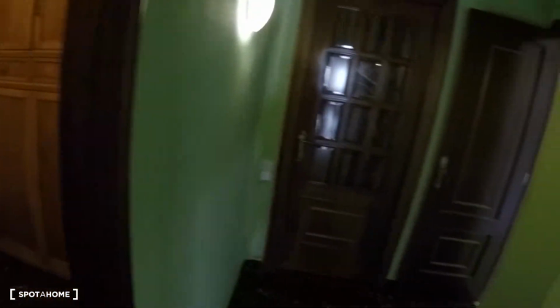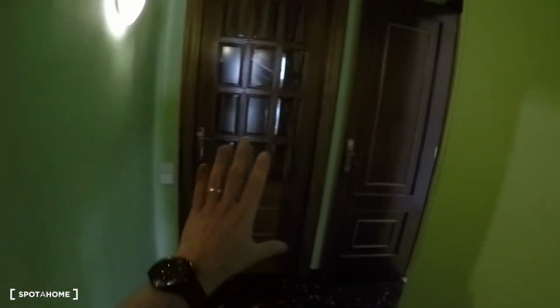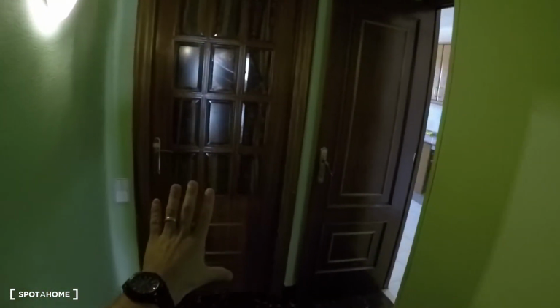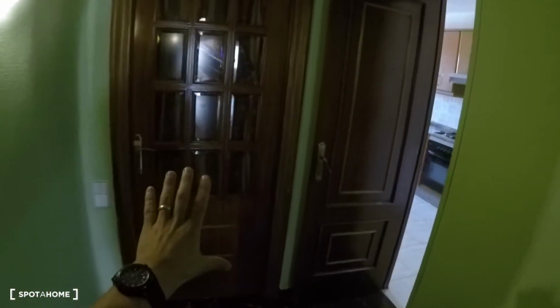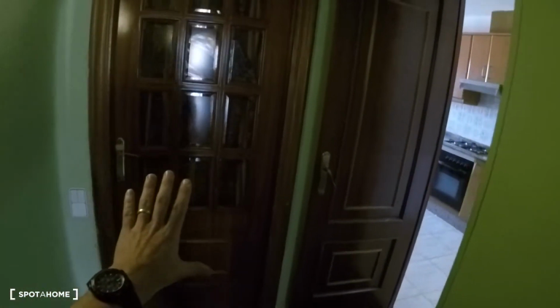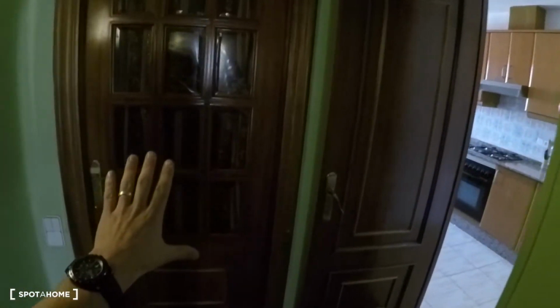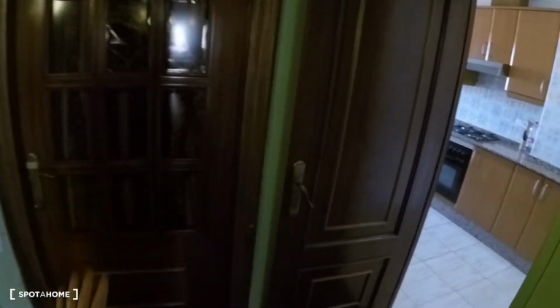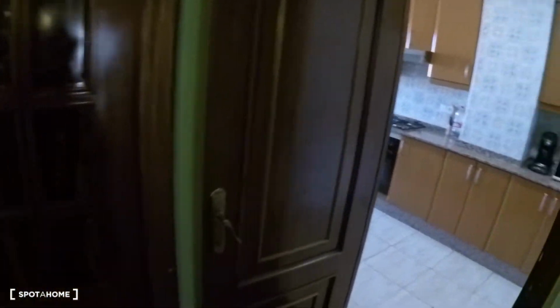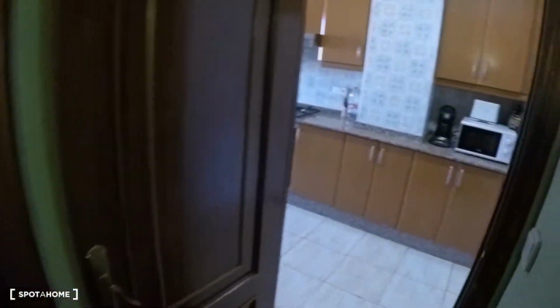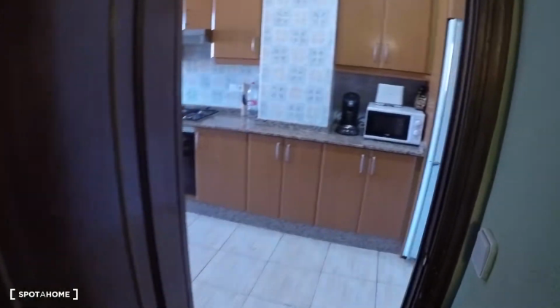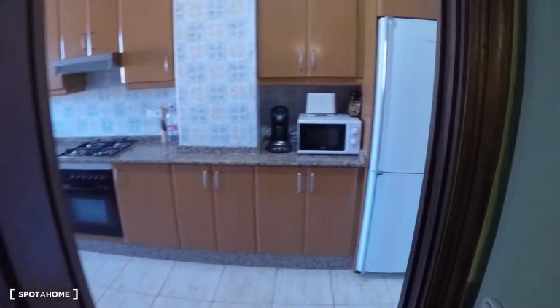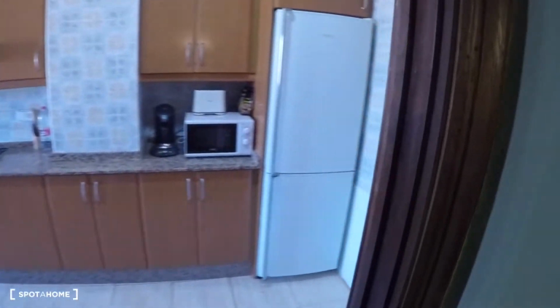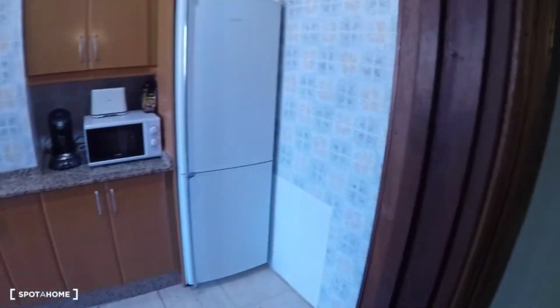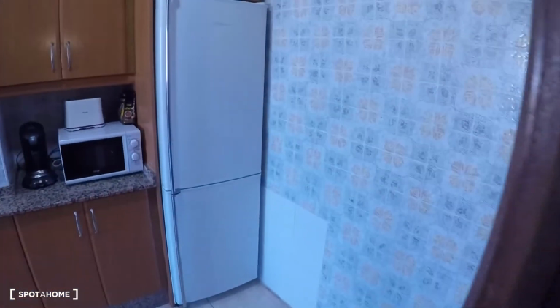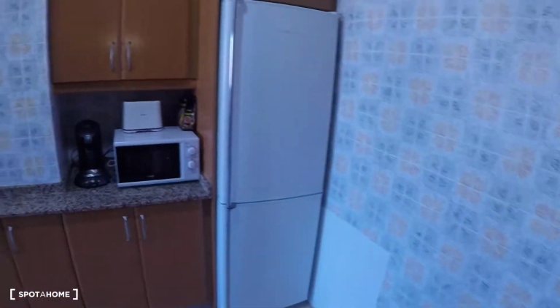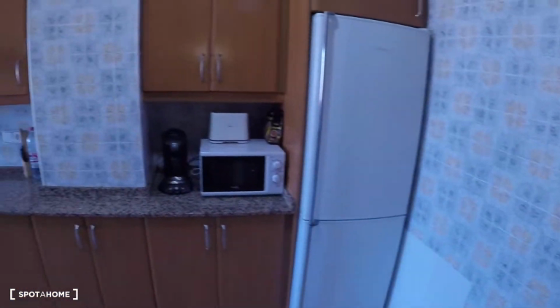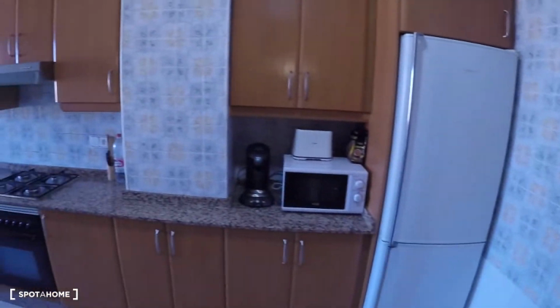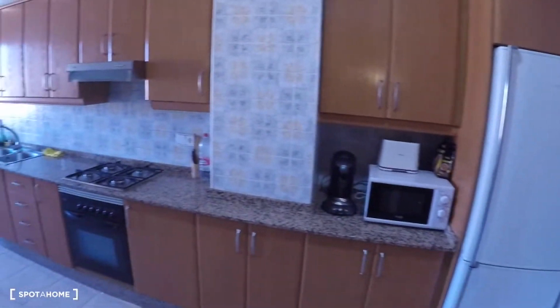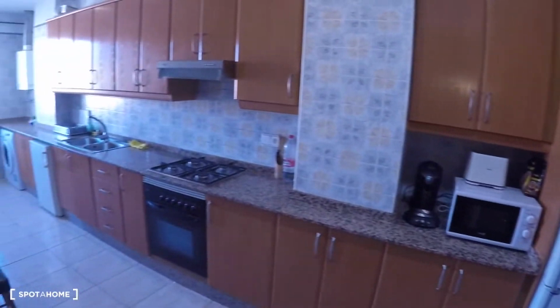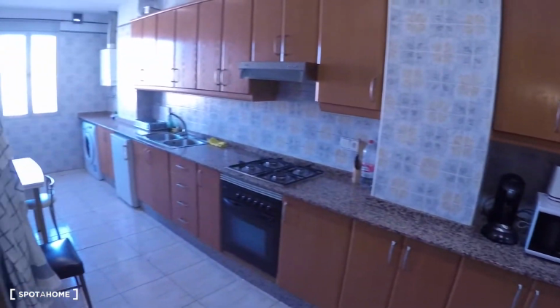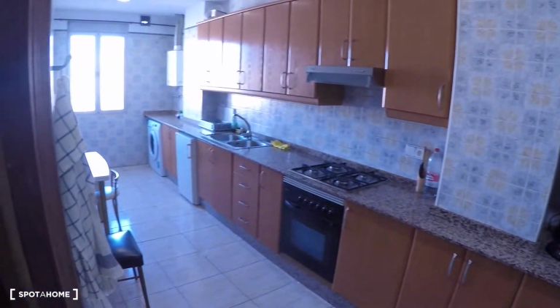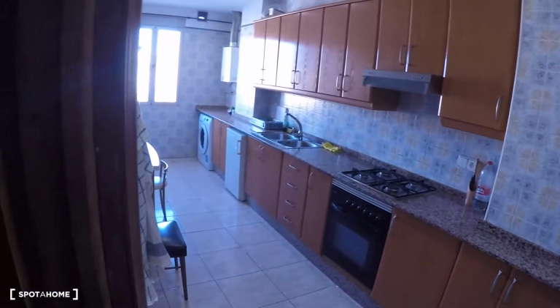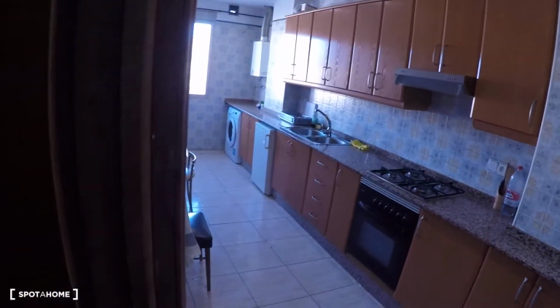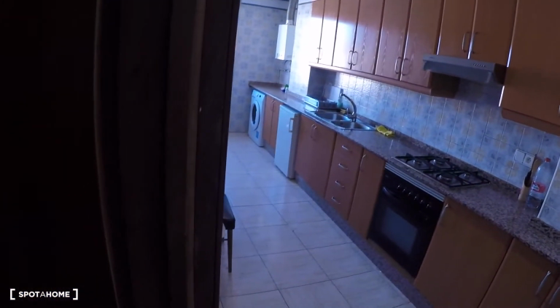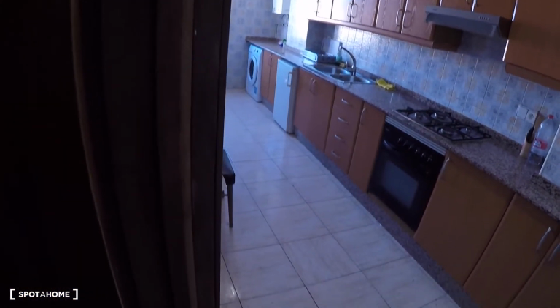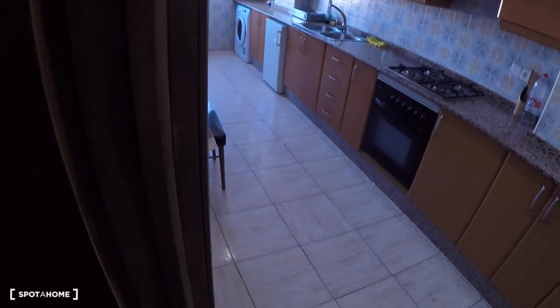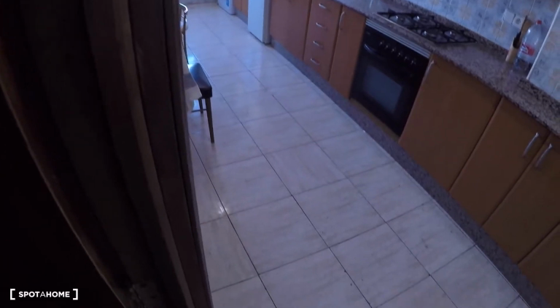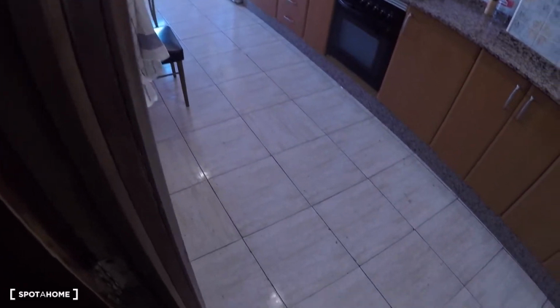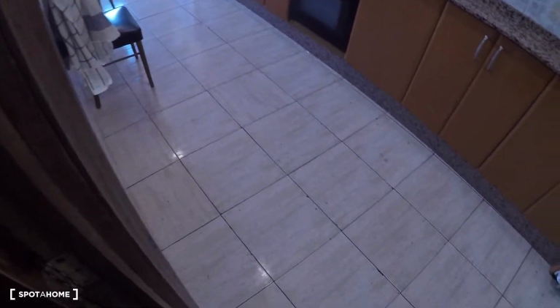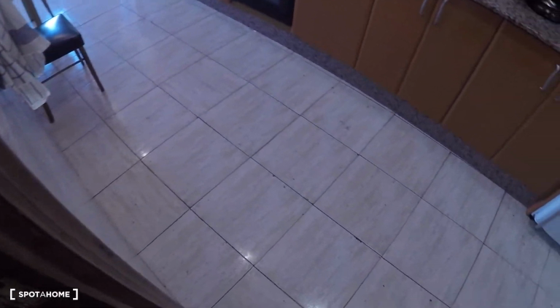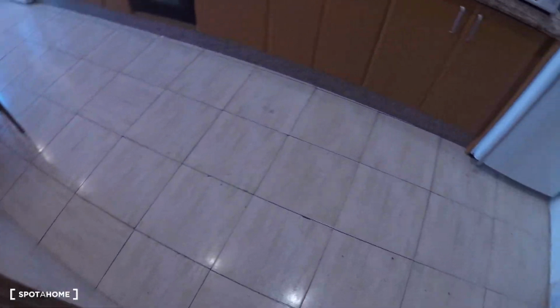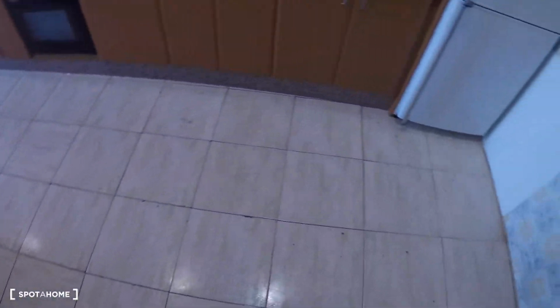There is bedroom number five and here is the kitchen. Bedroom number five is not available now.